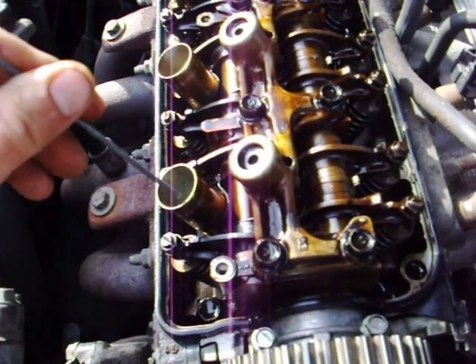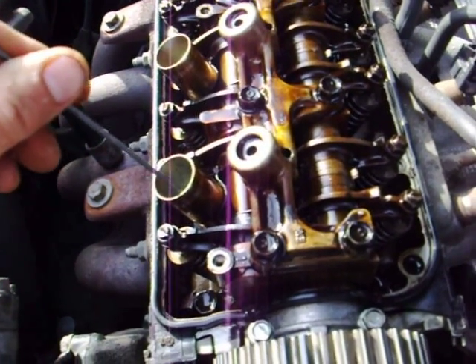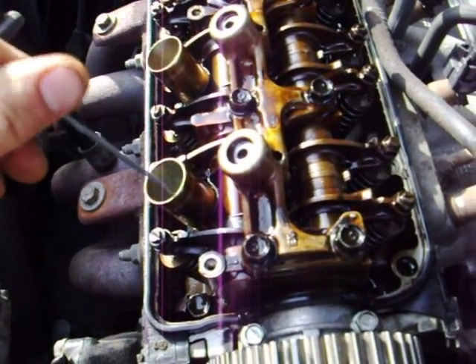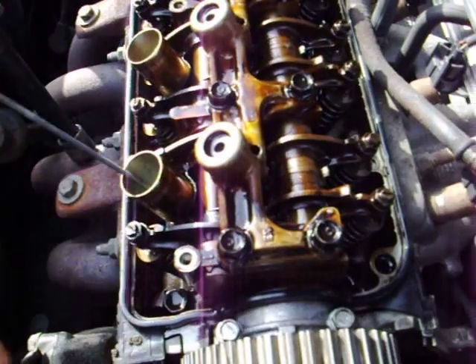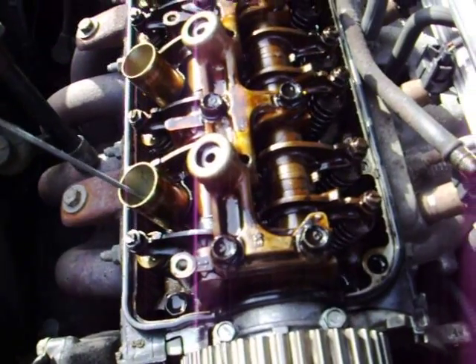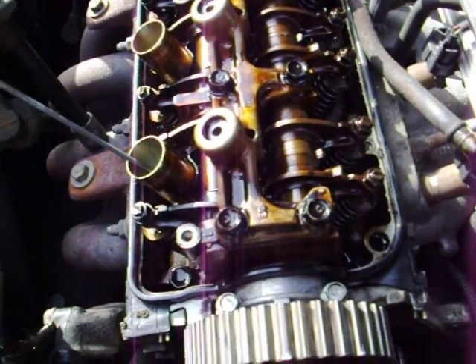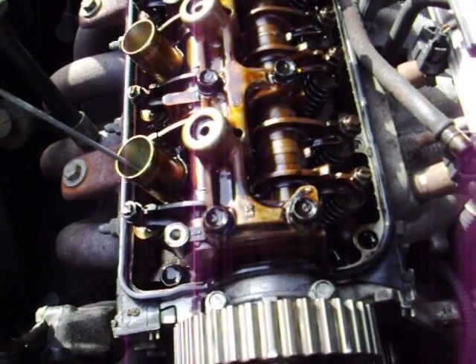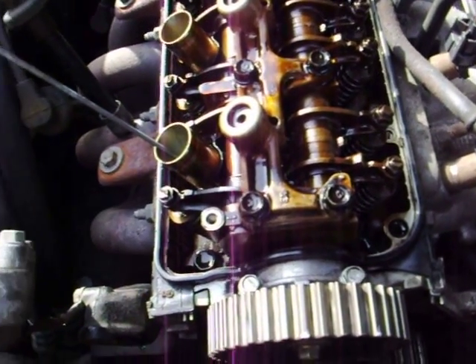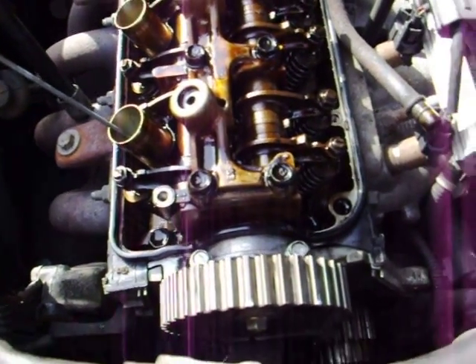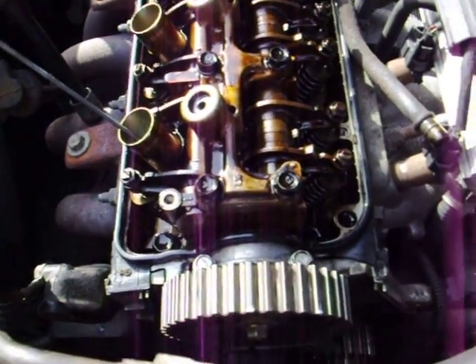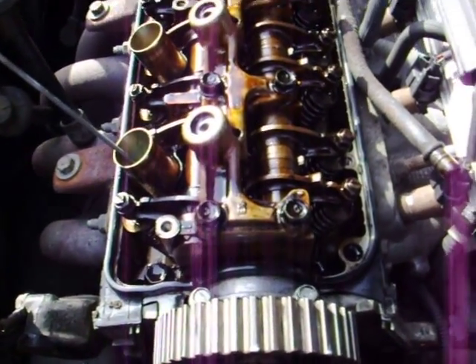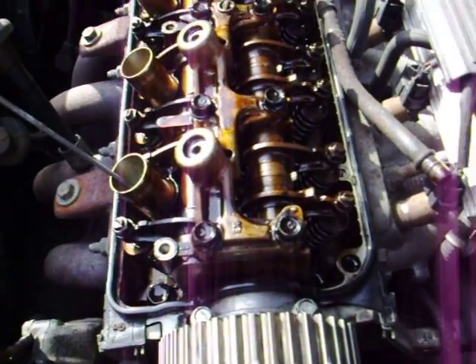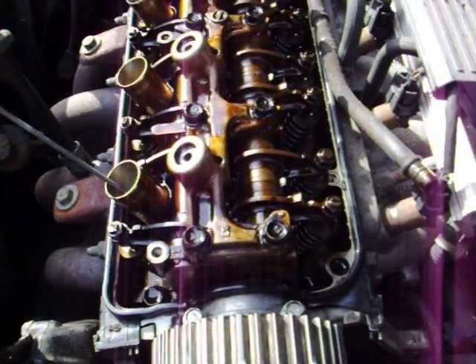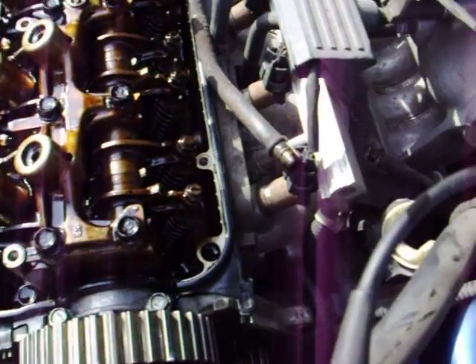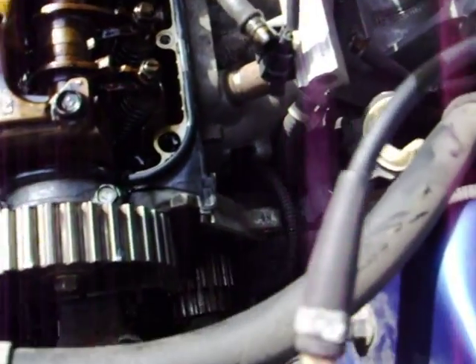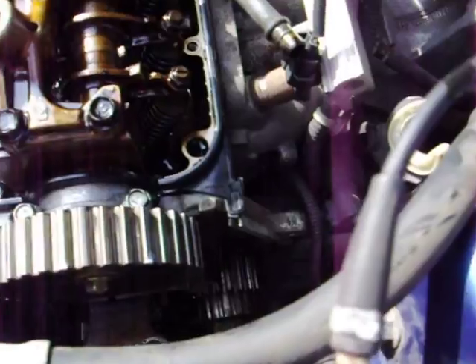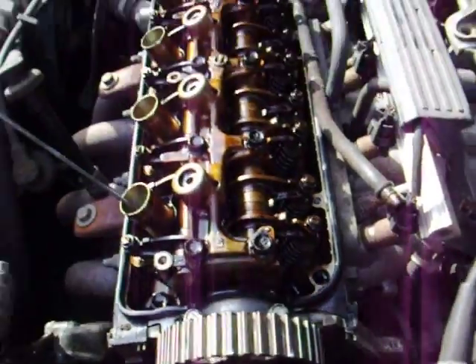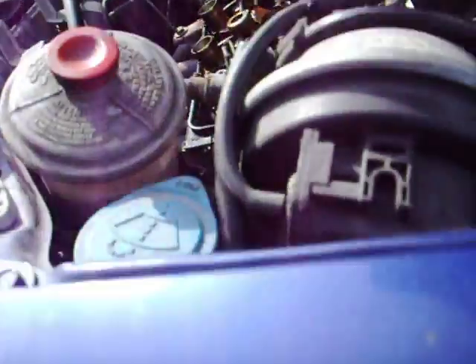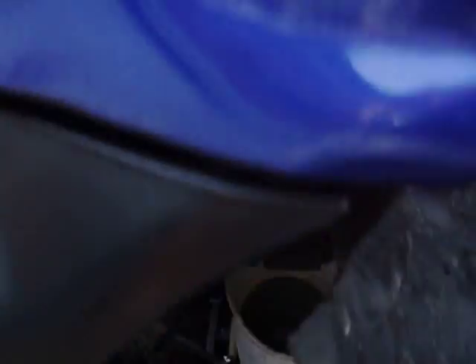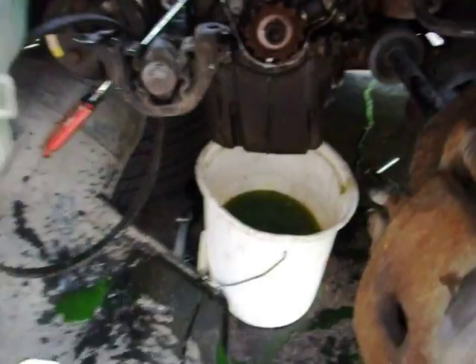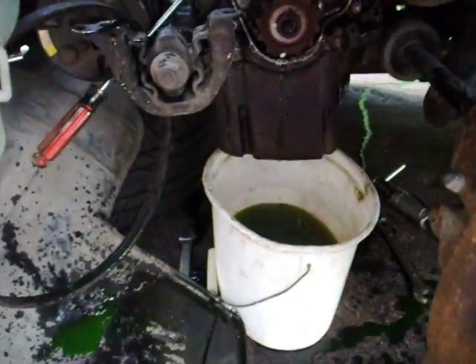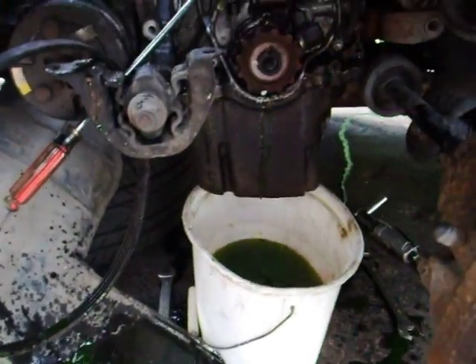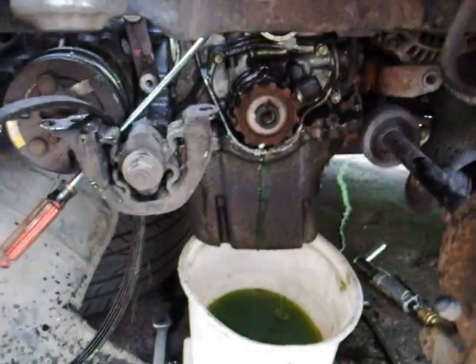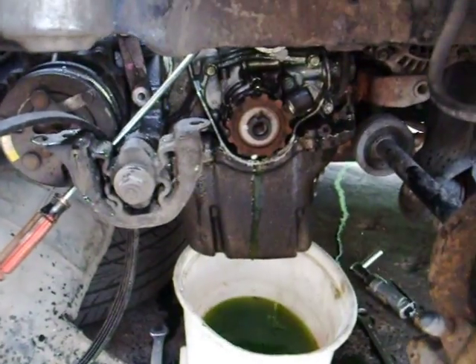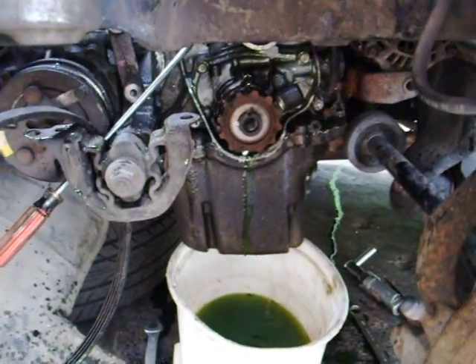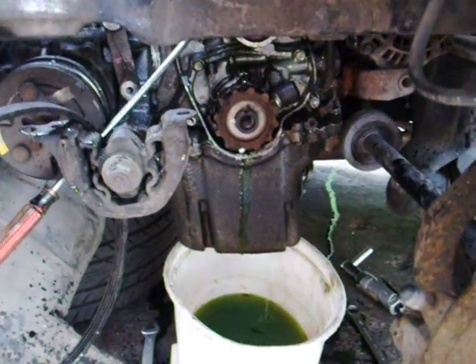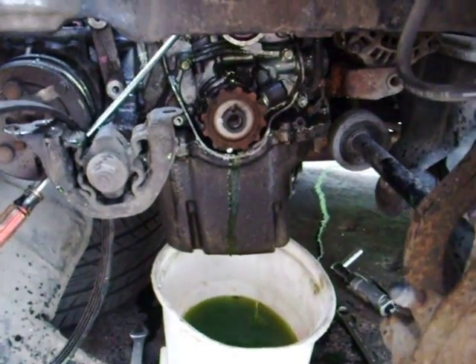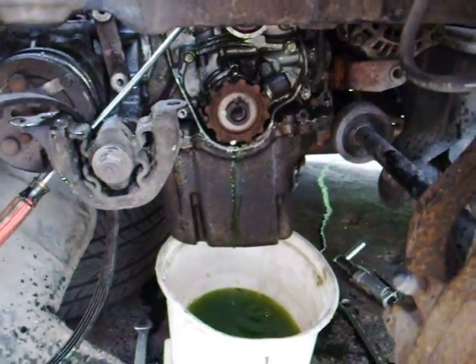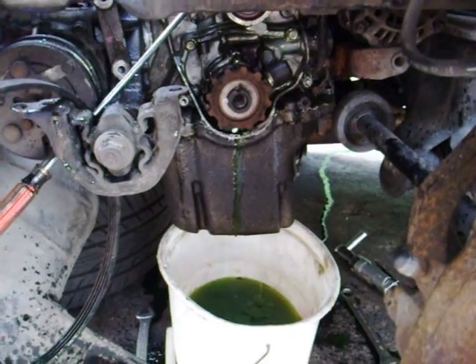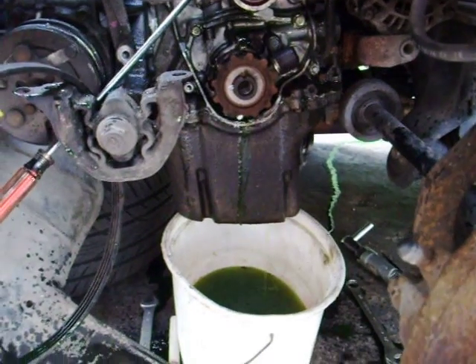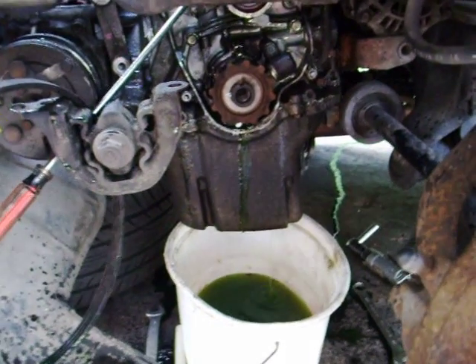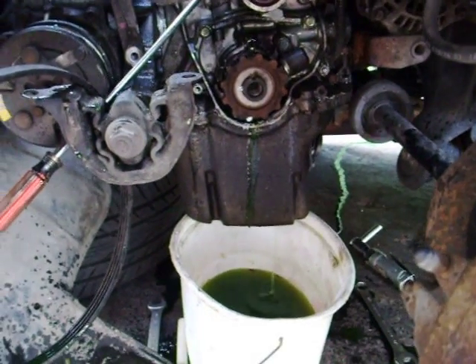It's pretty simple — just match up your marks. Always change your water pump while you're in there, because that's what you hear leaking right now. You don't want a leaking water pump and have to do the job twice.